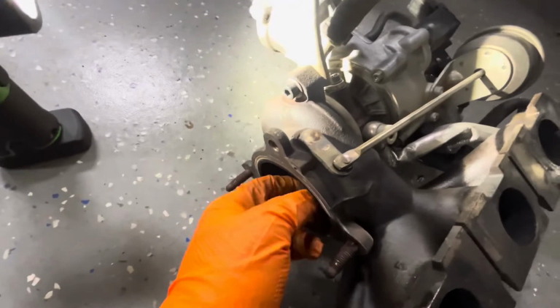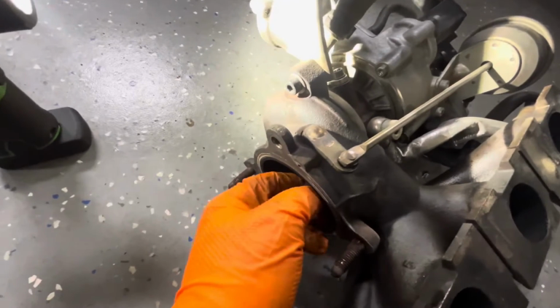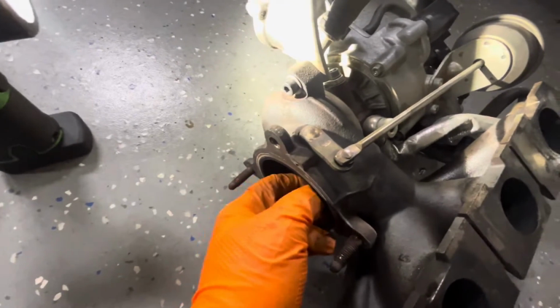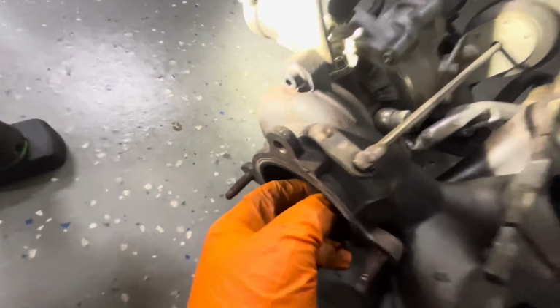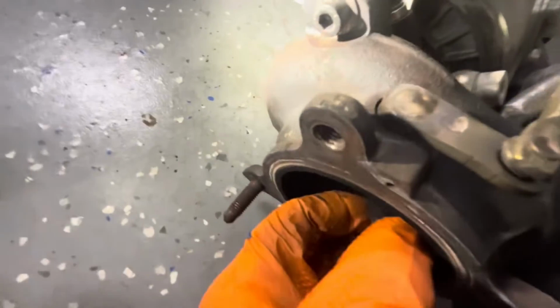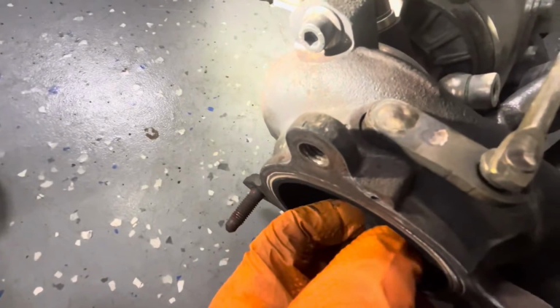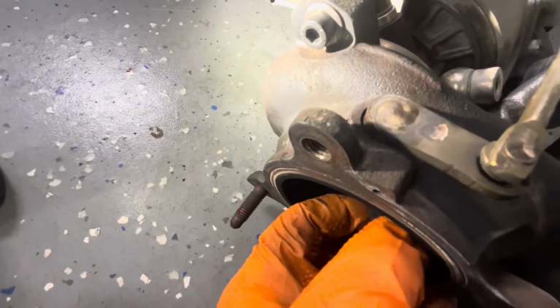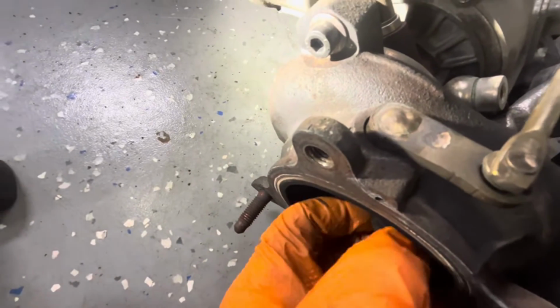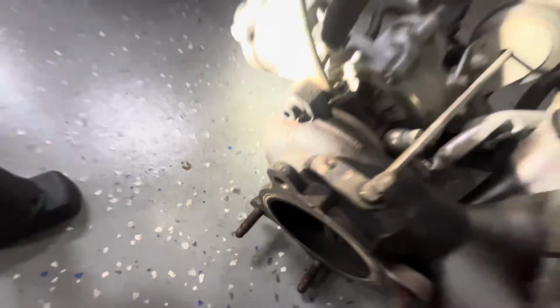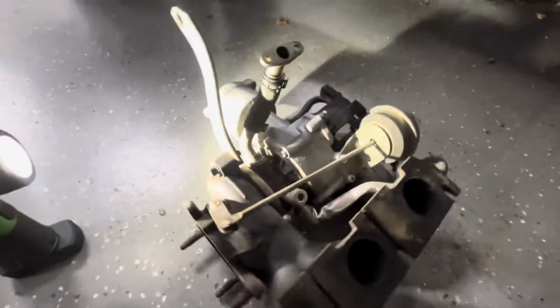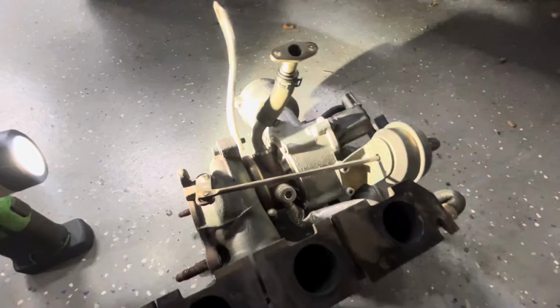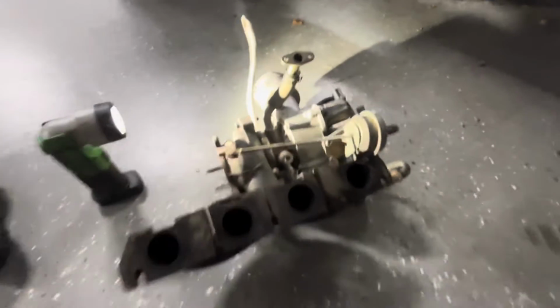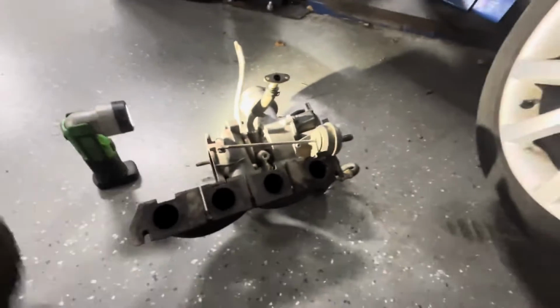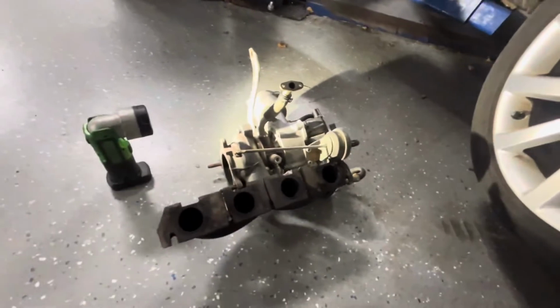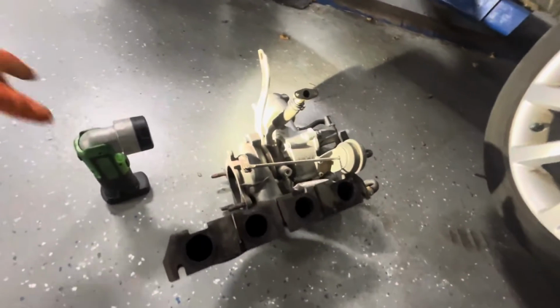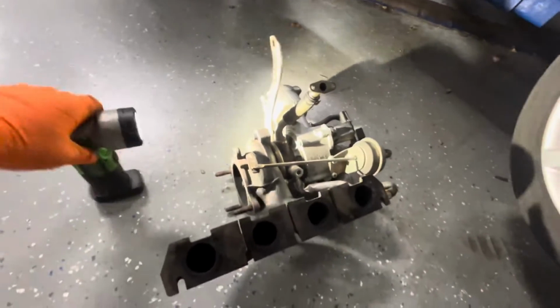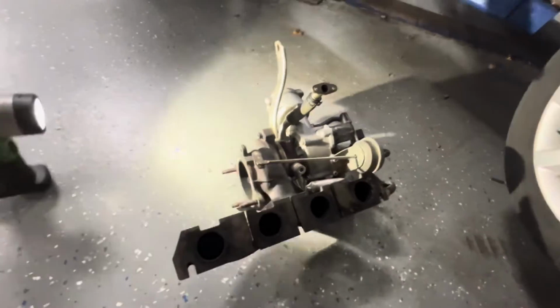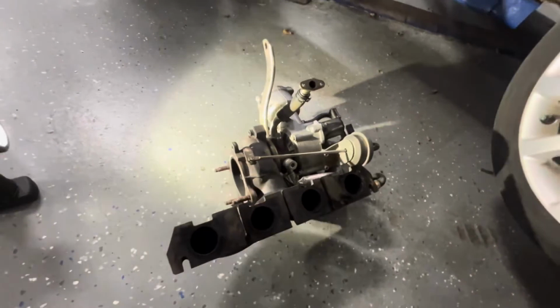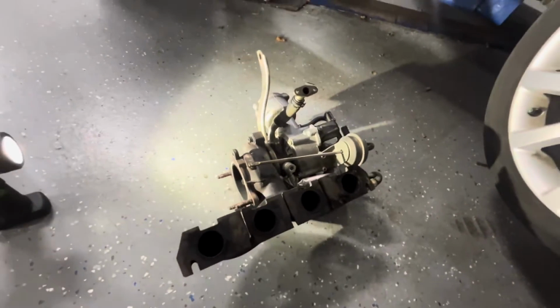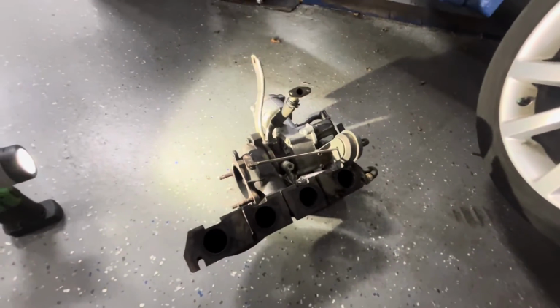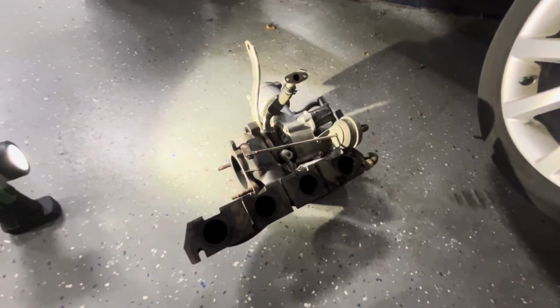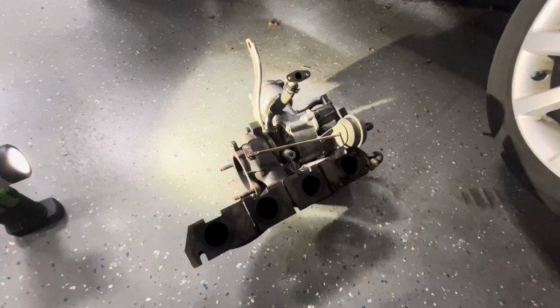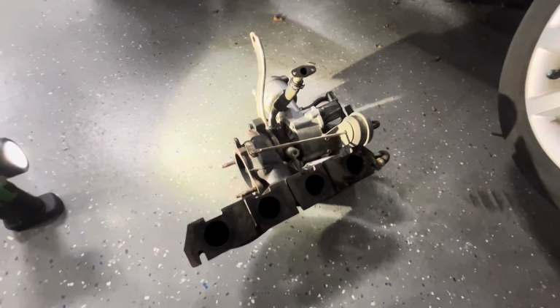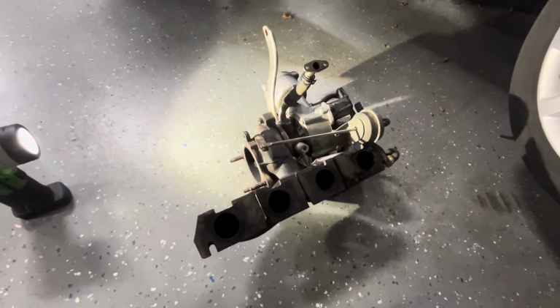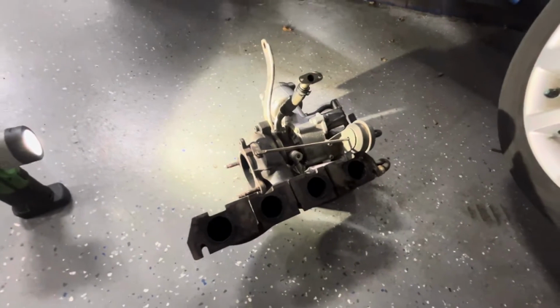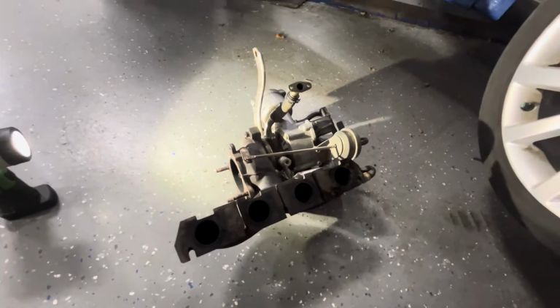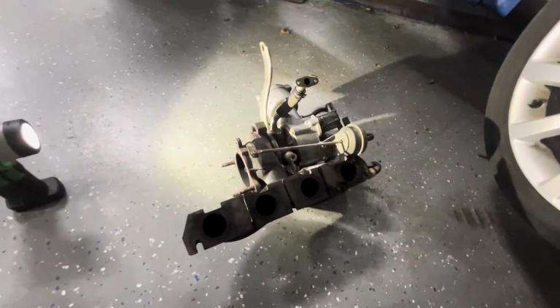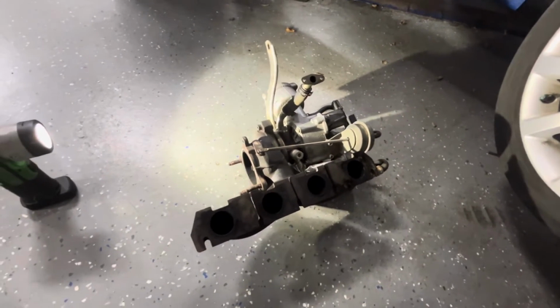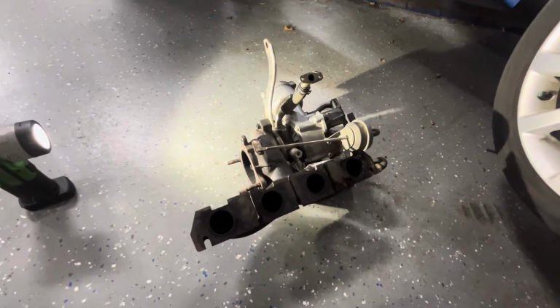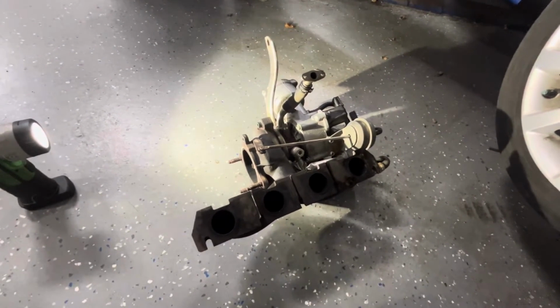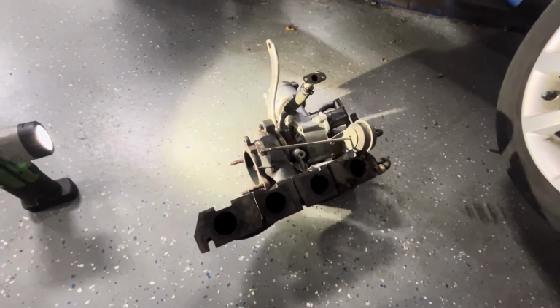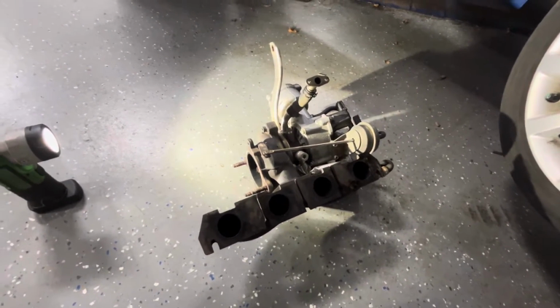You can see right now when I wiggle this, that arm shouldn't be moving like that. For warranty purposes and everything like that, we typically sell the customer a new turbo at this point. But yeah, this one I think I'm going to repair.